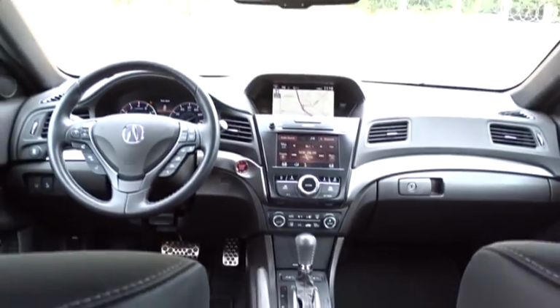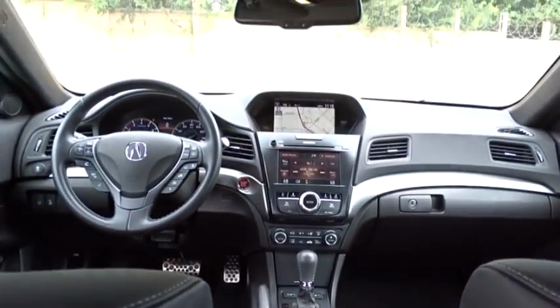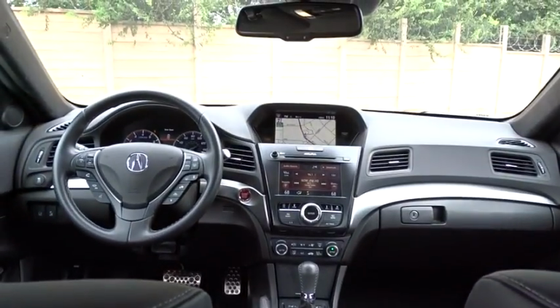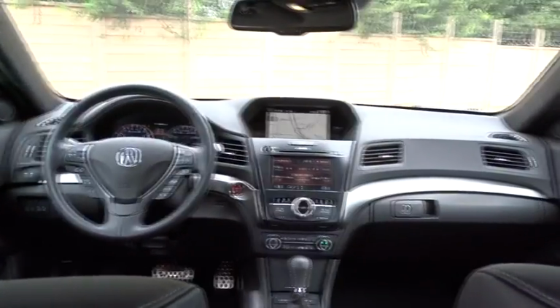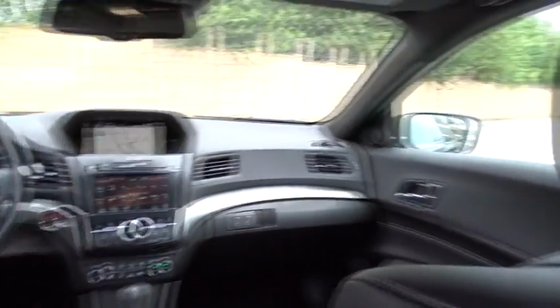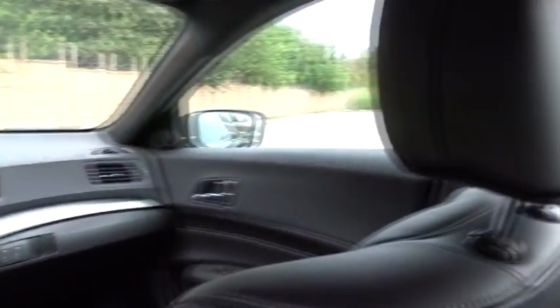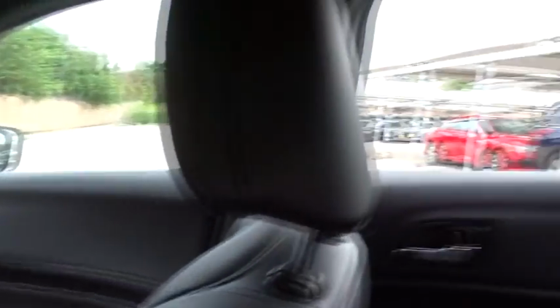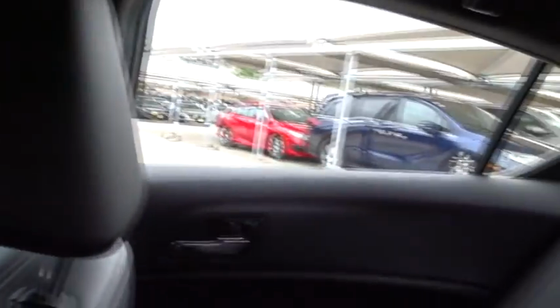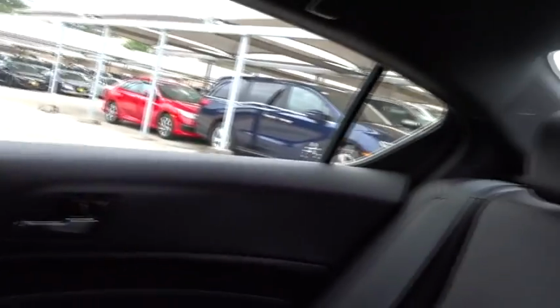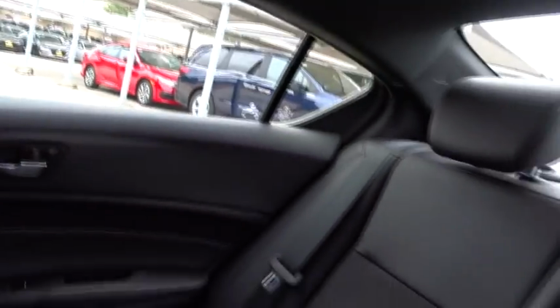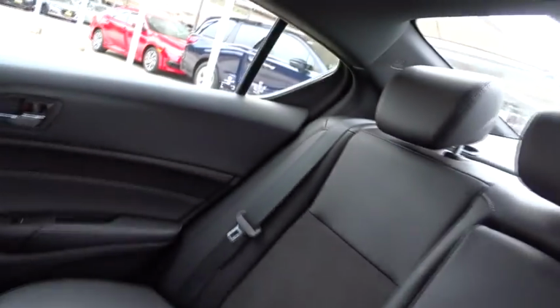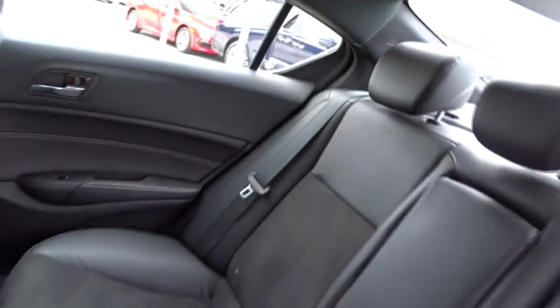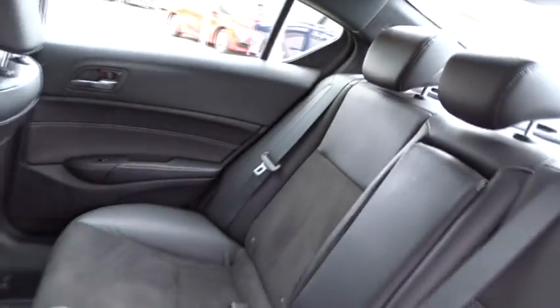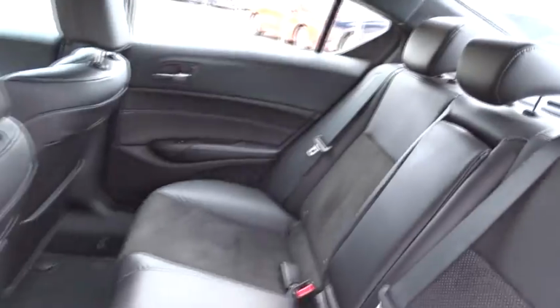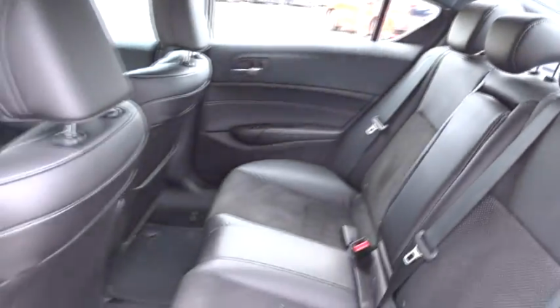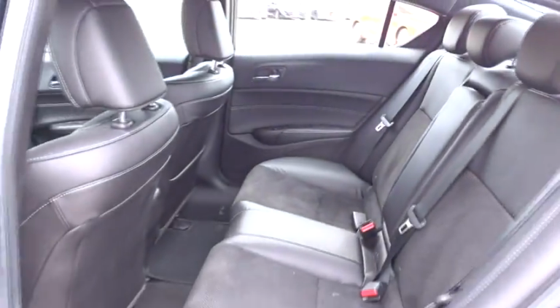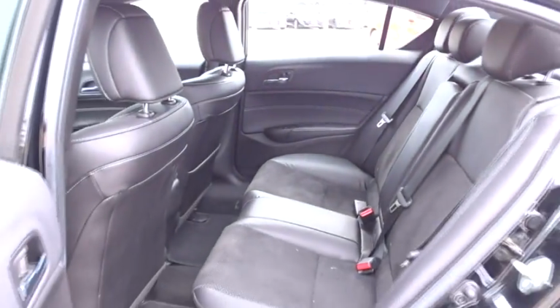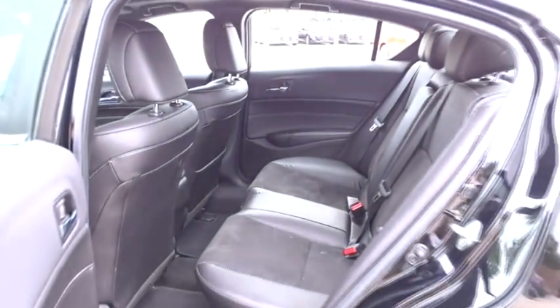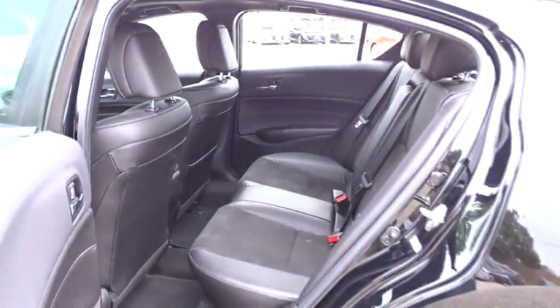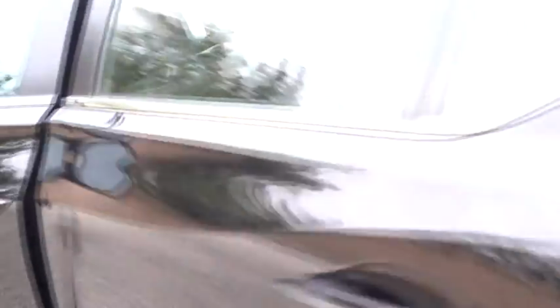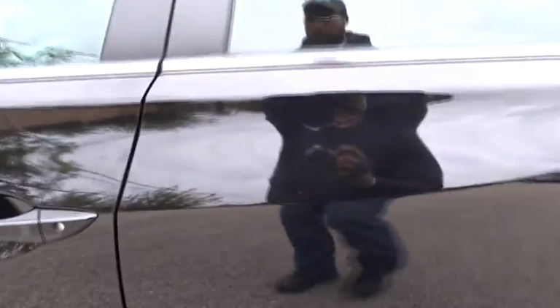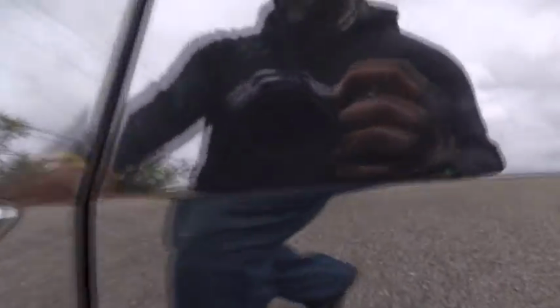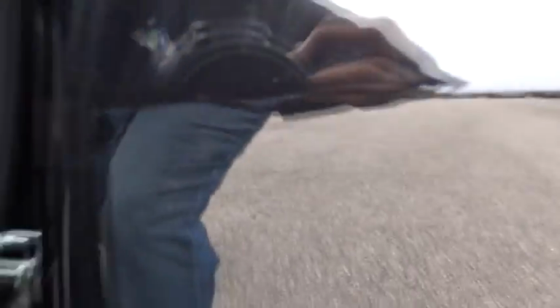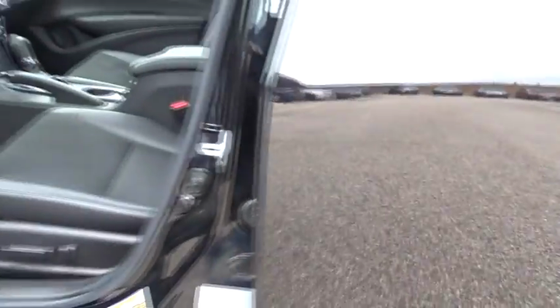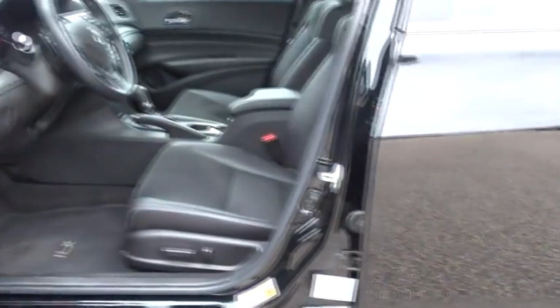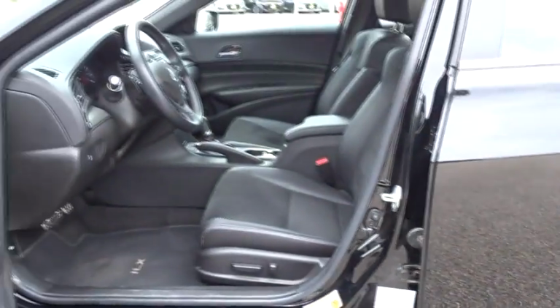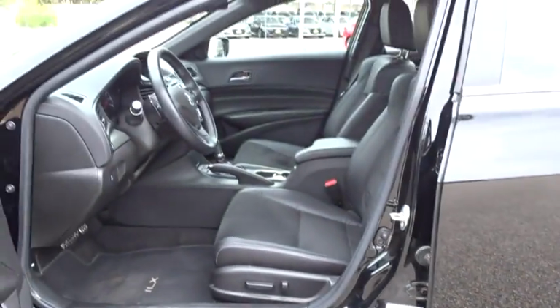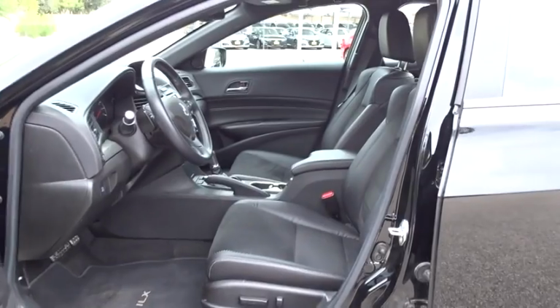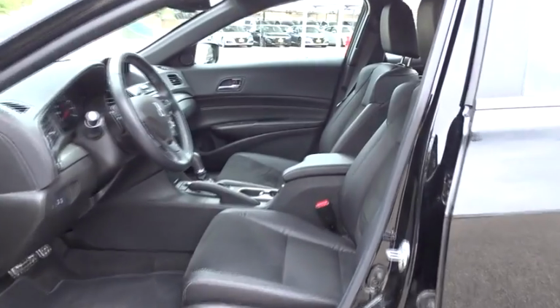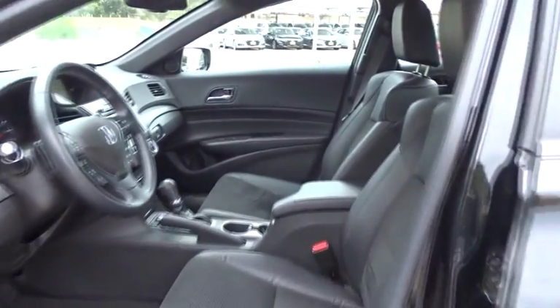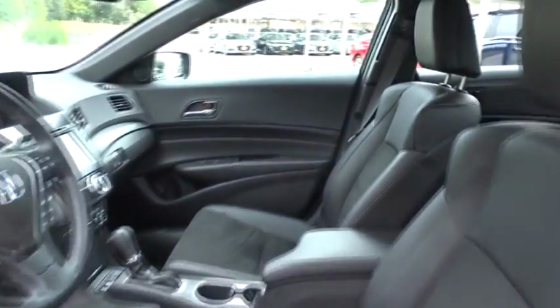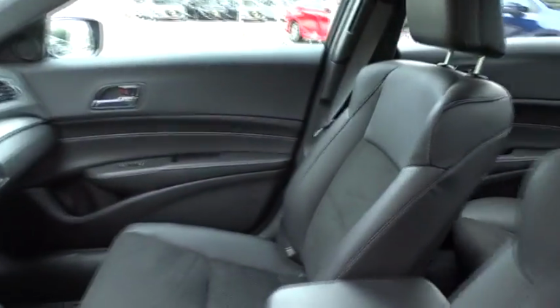Bluetooth, leather-wrapped steering wheel, adjustable steering wheel, power steering, four-wheel disc brakes, hard disk drive media storage, keyless start, cruise control, auto-dimming rear-view mirror, floor mats.